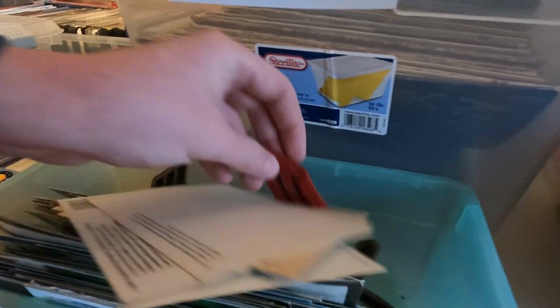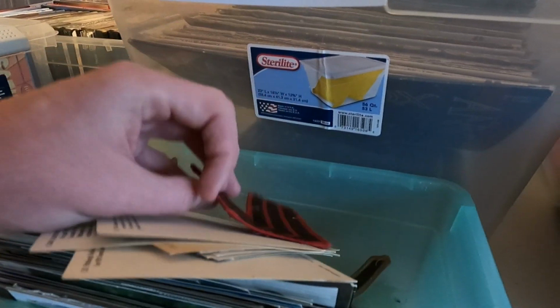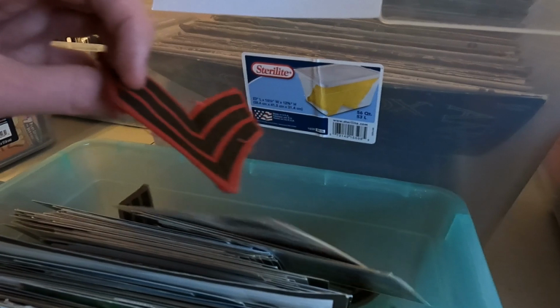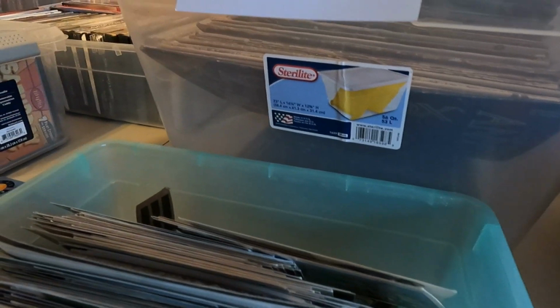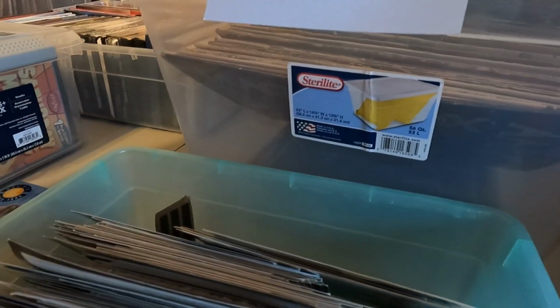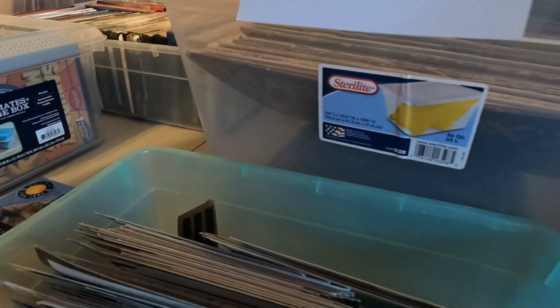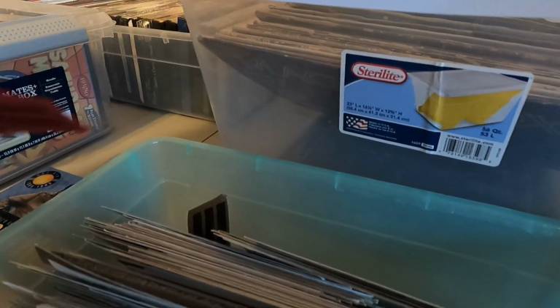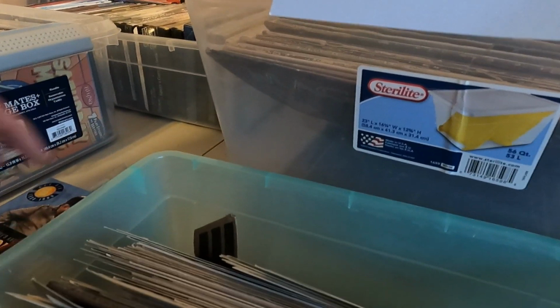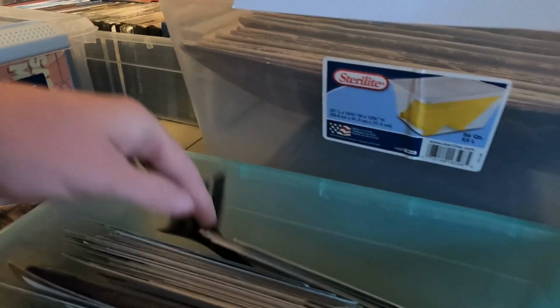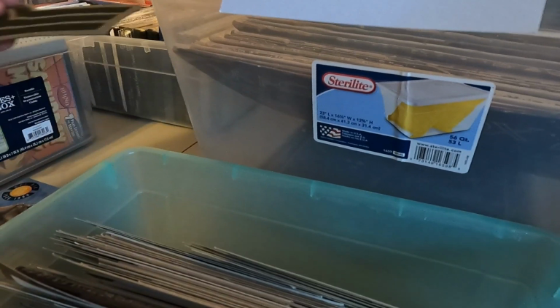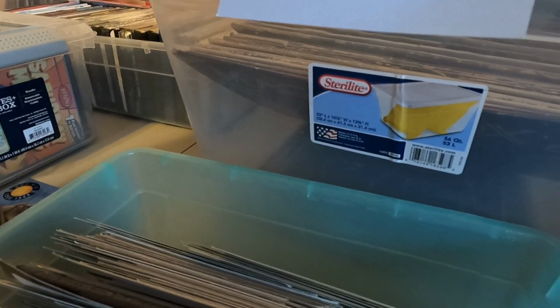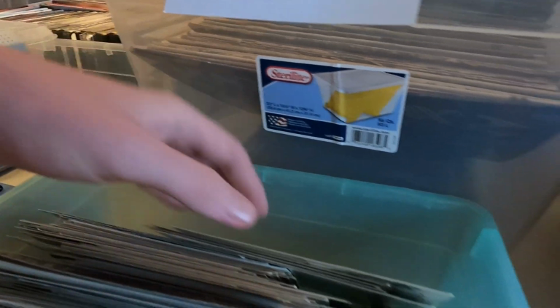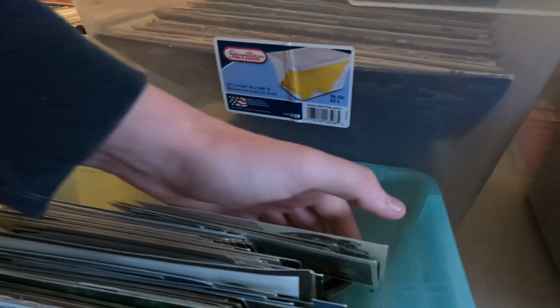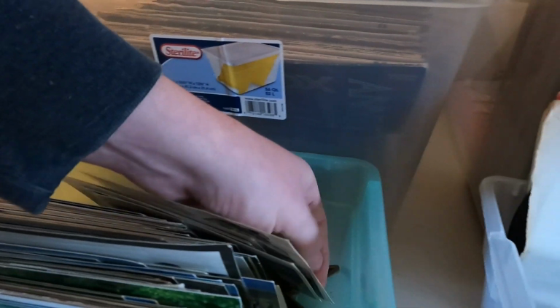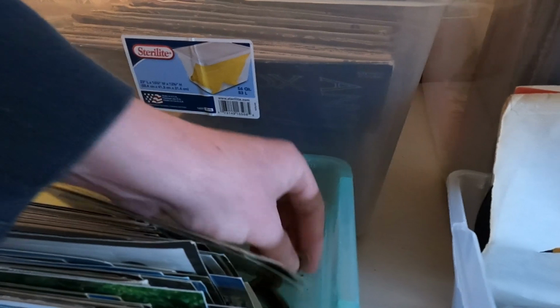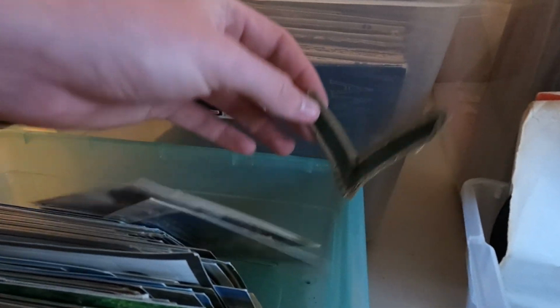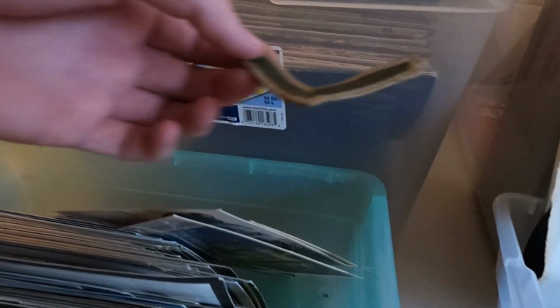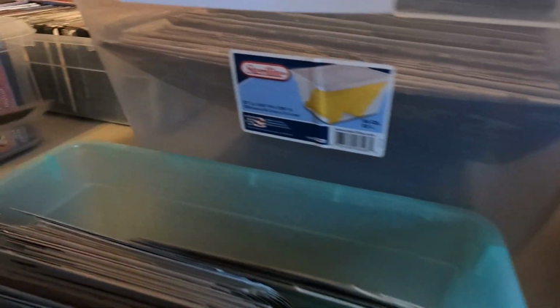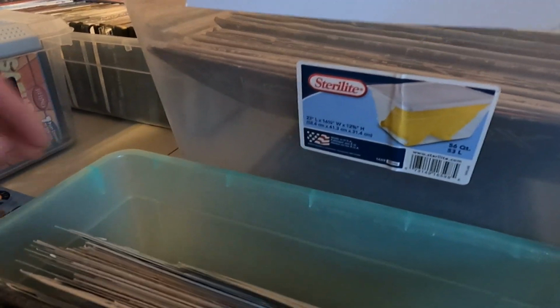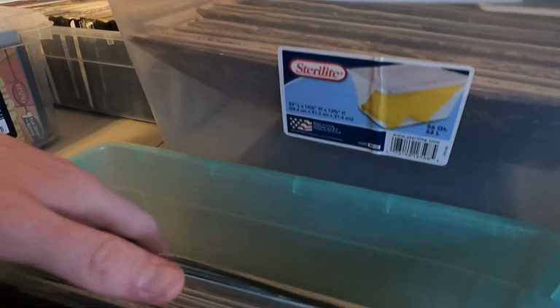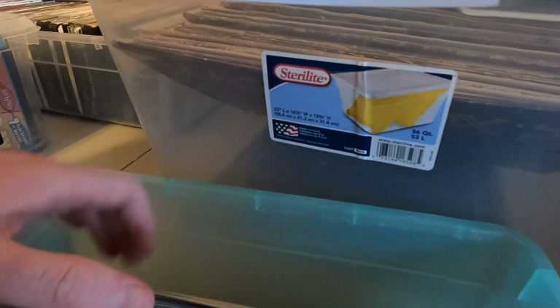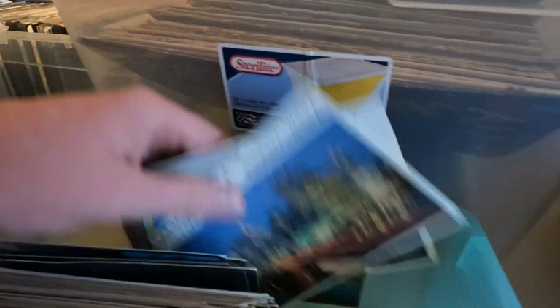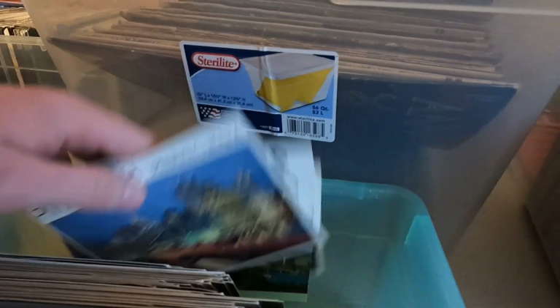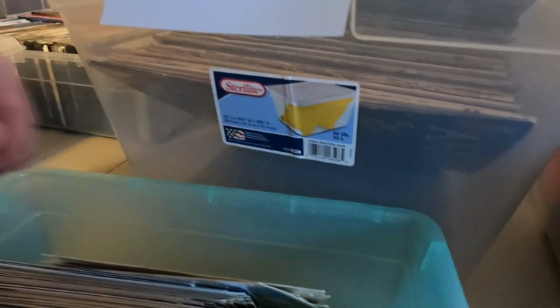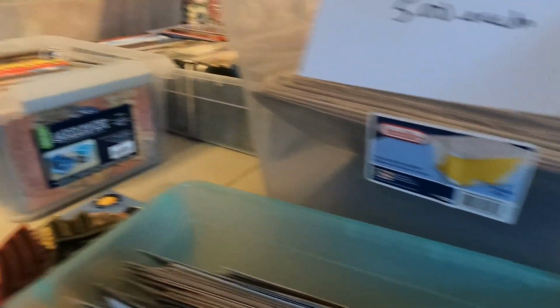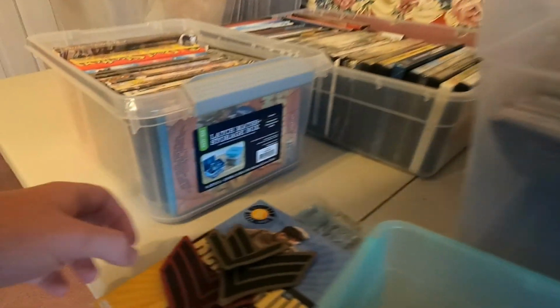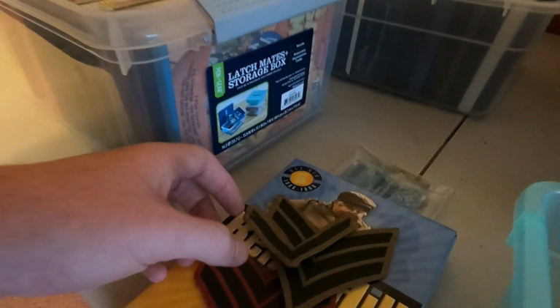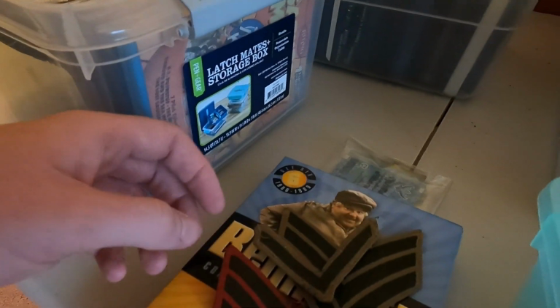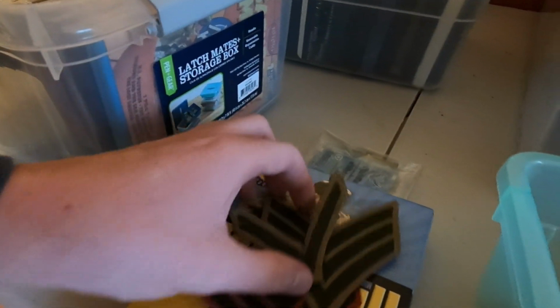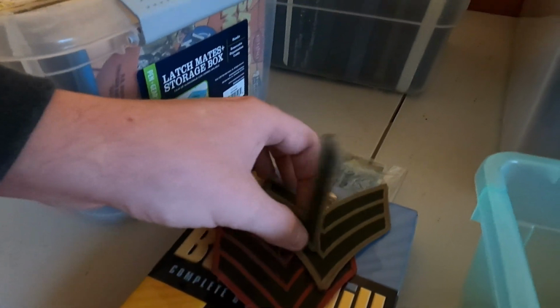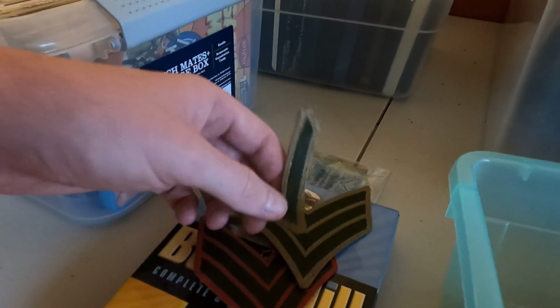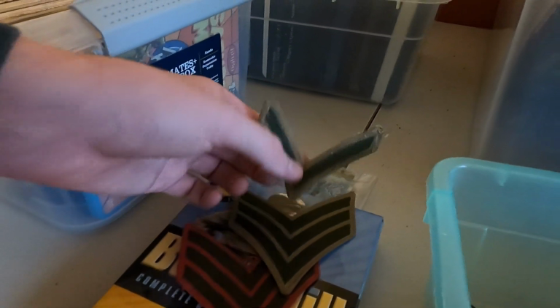I saw these patches and I wanted to know a little bit more, because I know patches do pretty well. I opened up my phone to Google Lens to just take an image search, and I found out that they don't really have too much of a resale value, so I left them here at this sale.